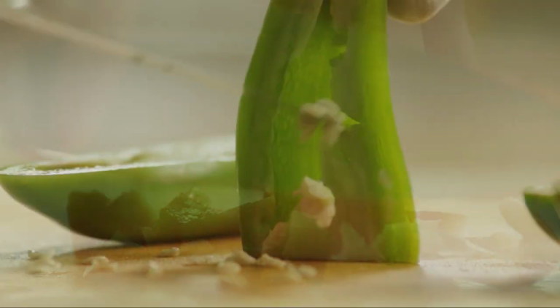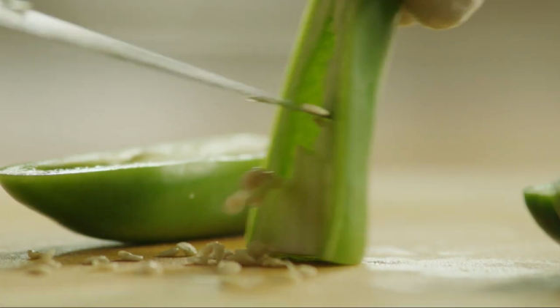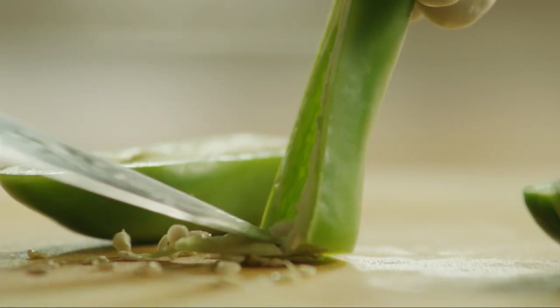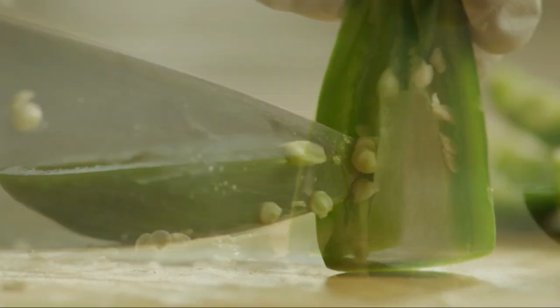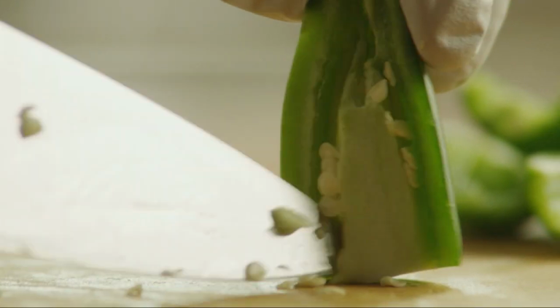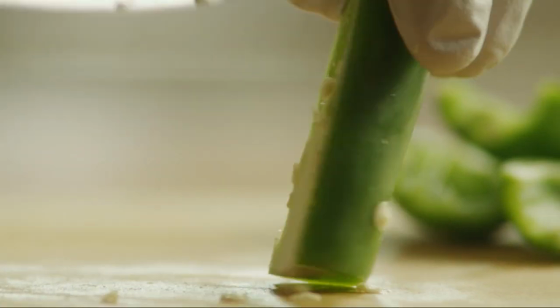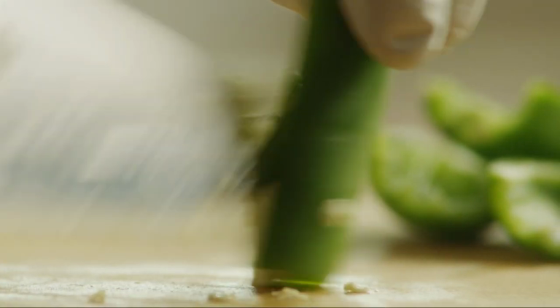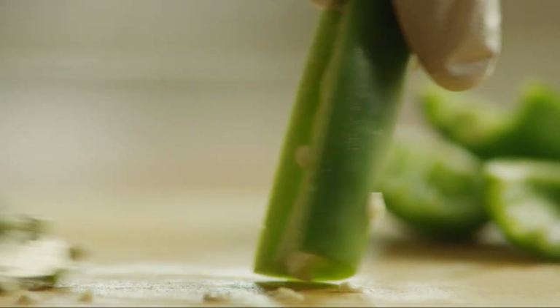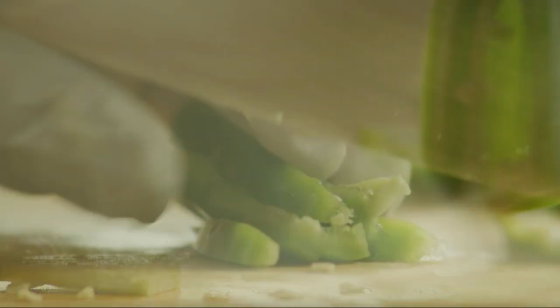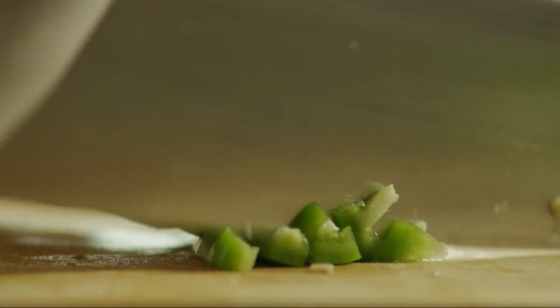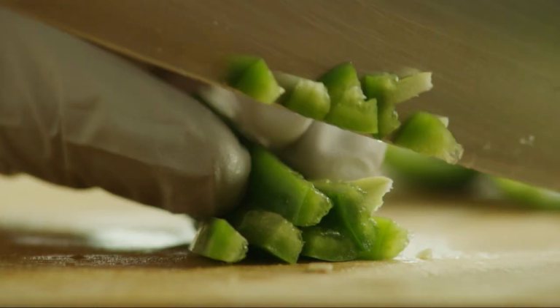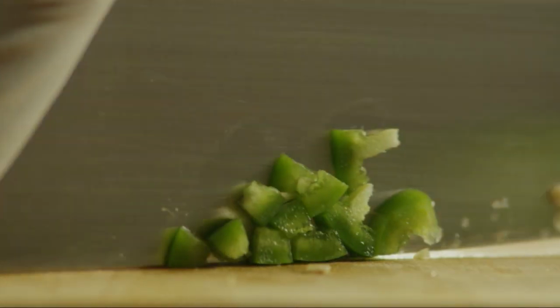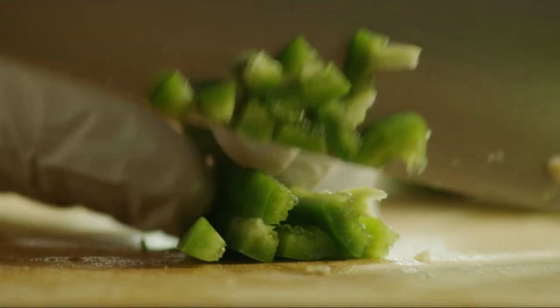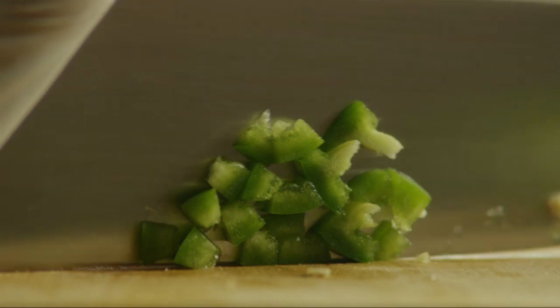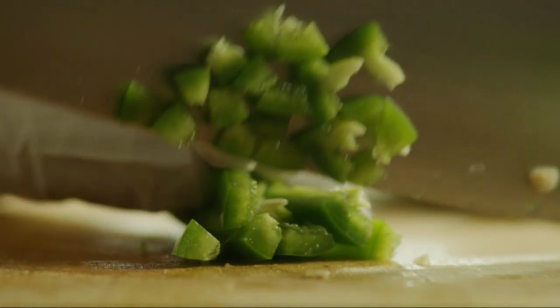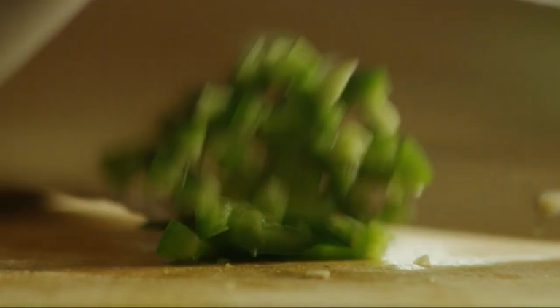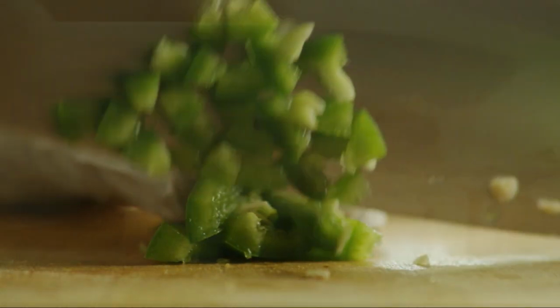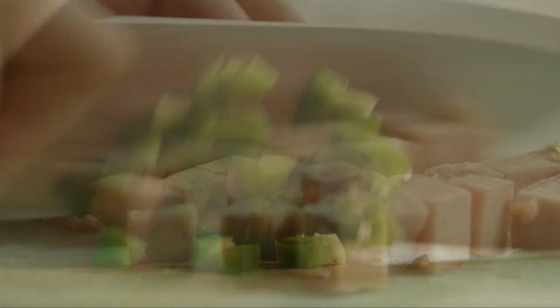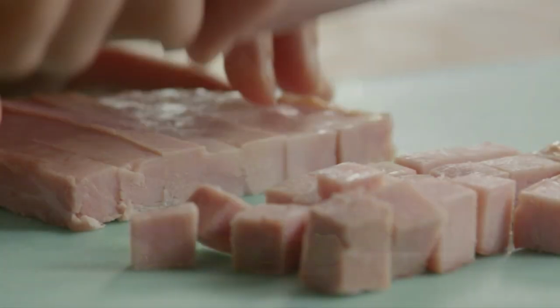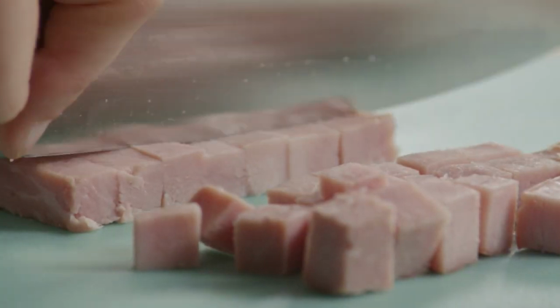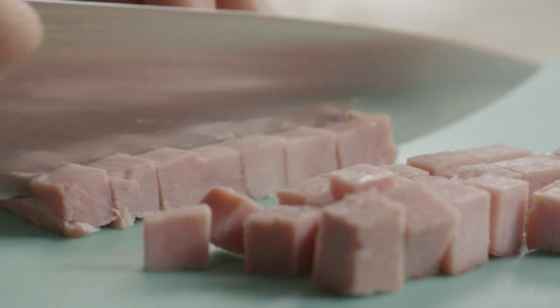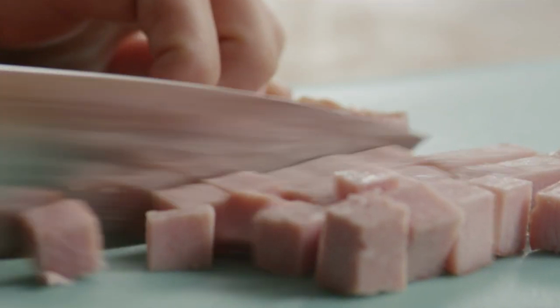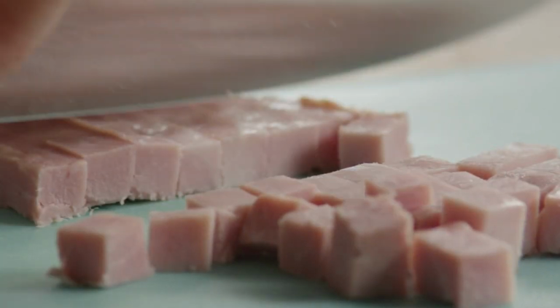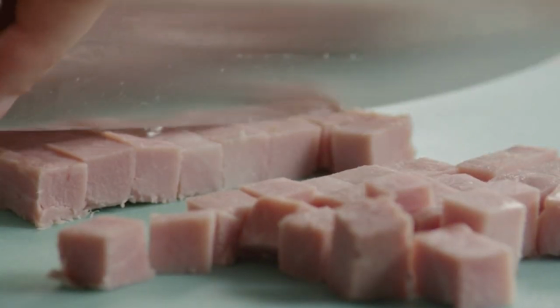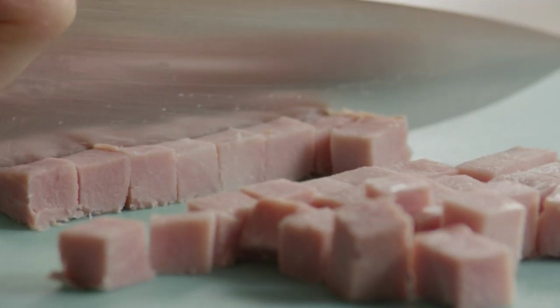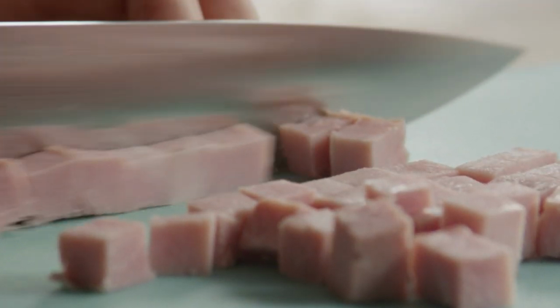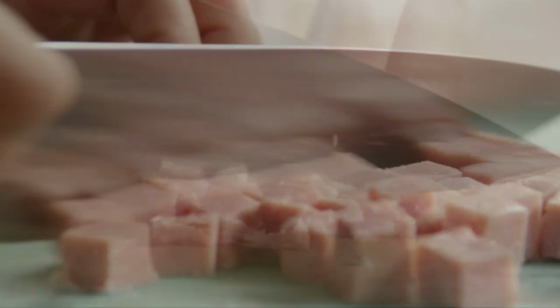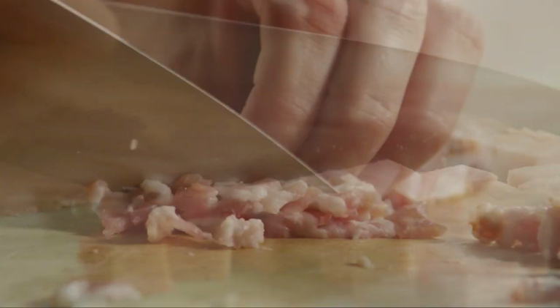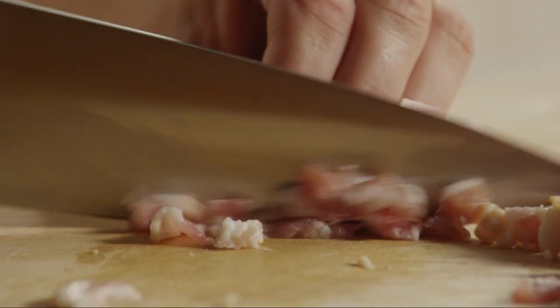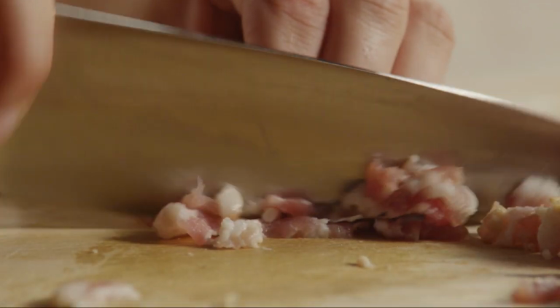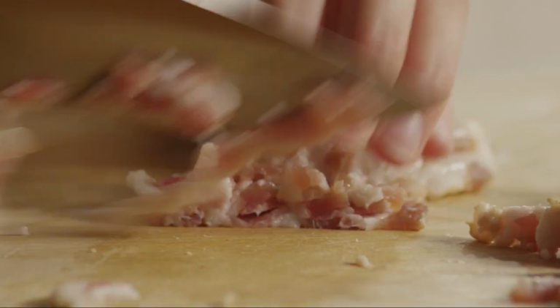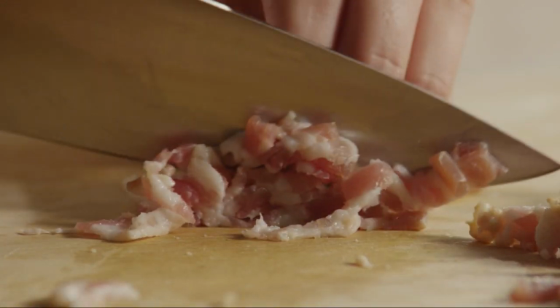Now, wearing gloves, seed and mince one jalapeño chili pepper, dice eight ounces of ham, and chop four slices of bacon.